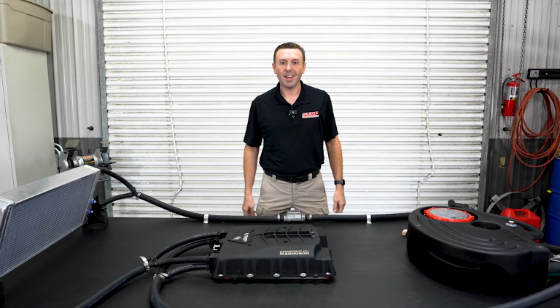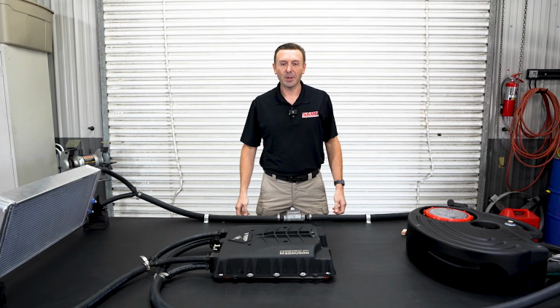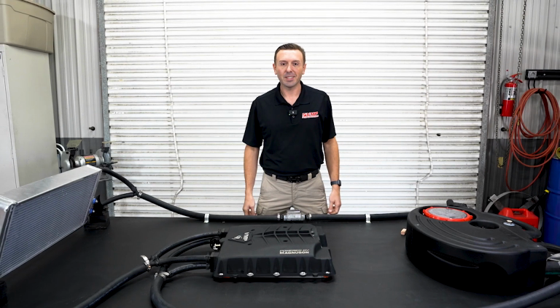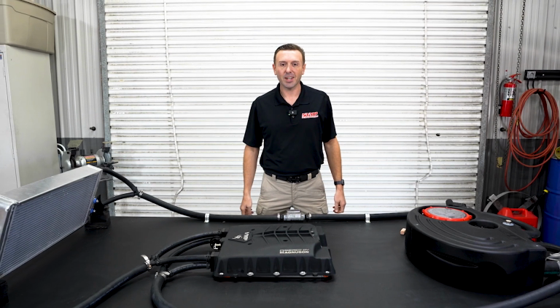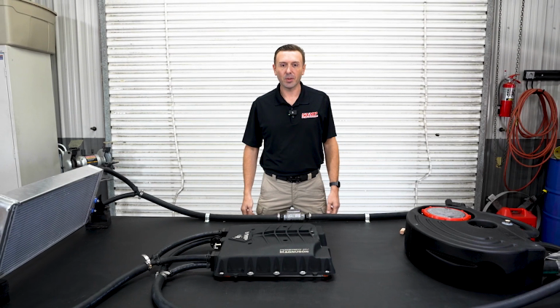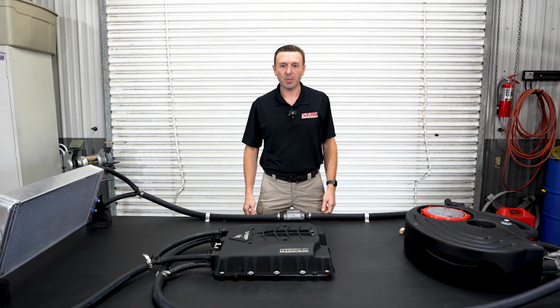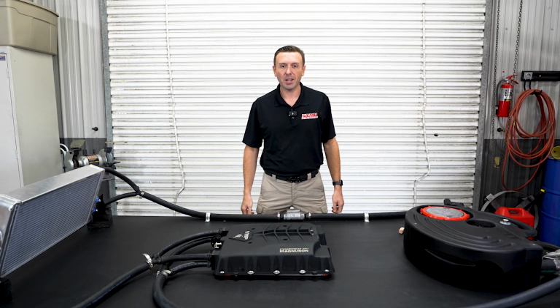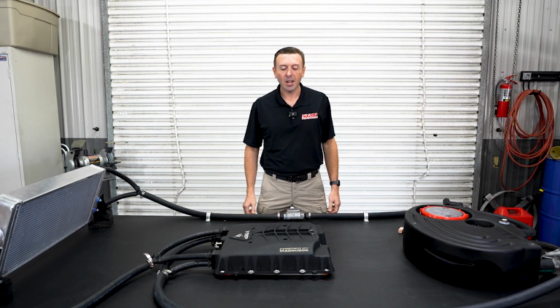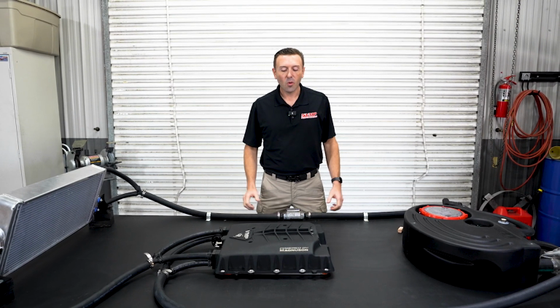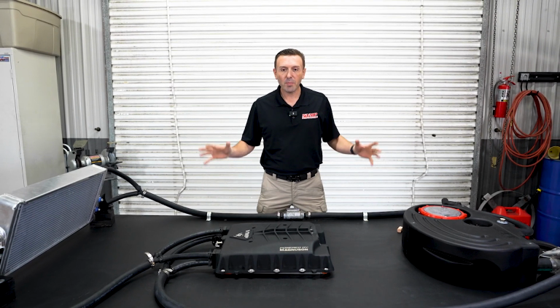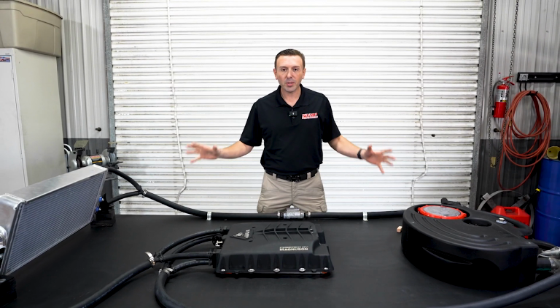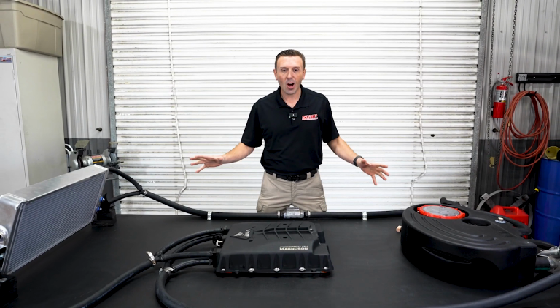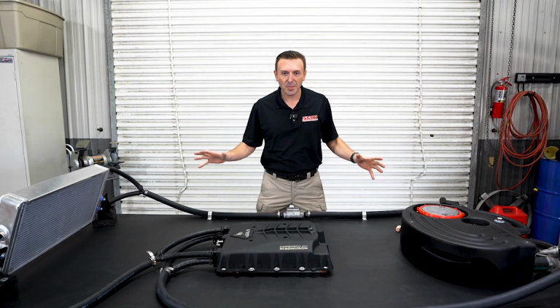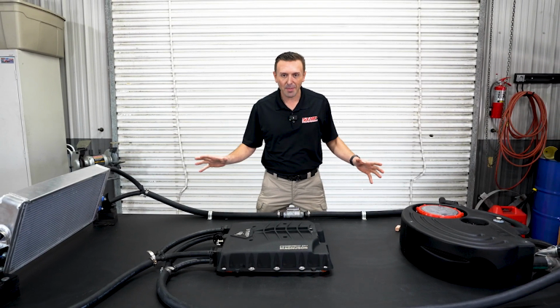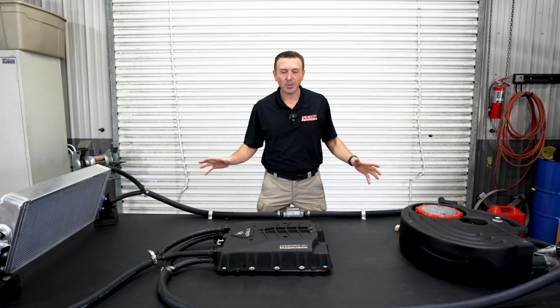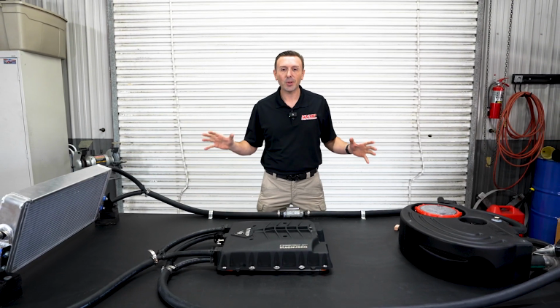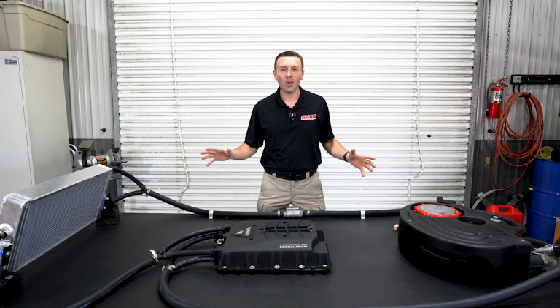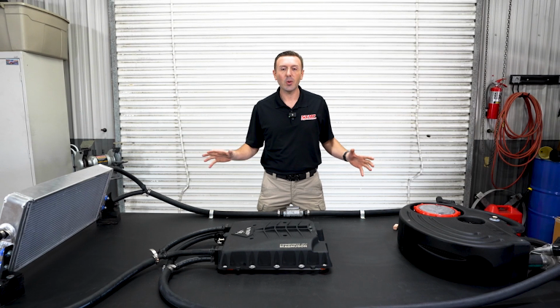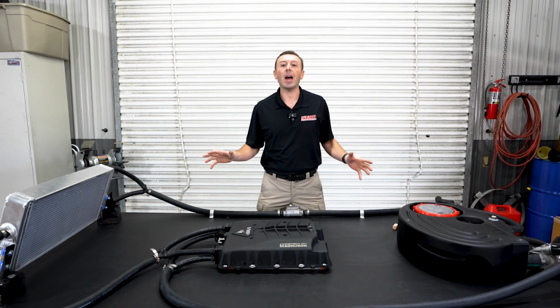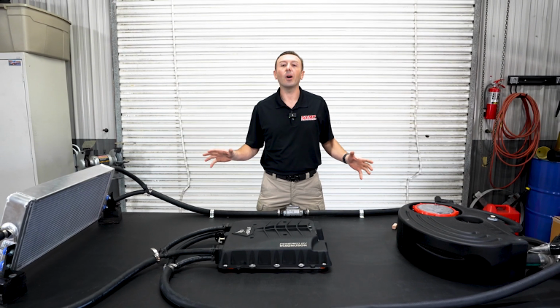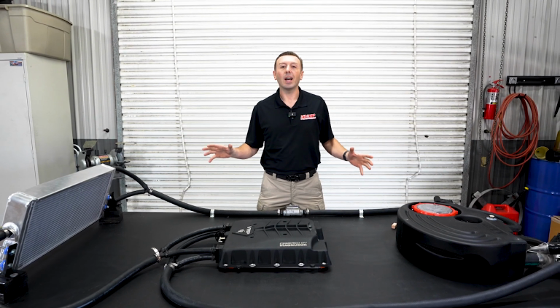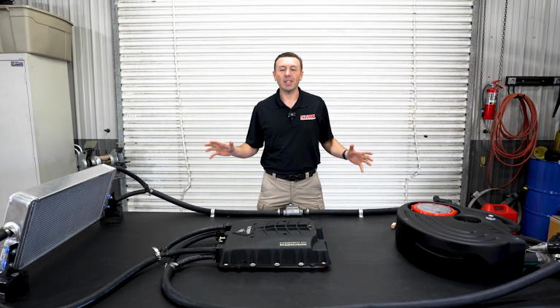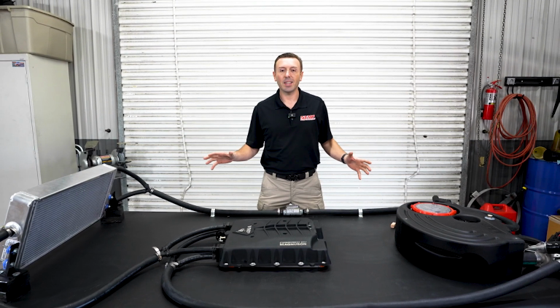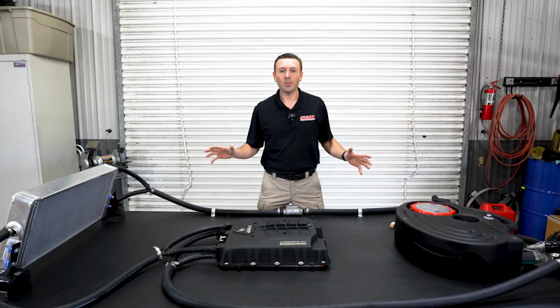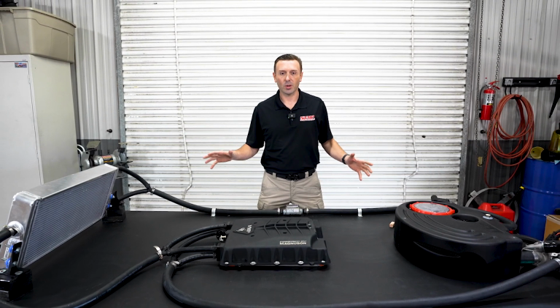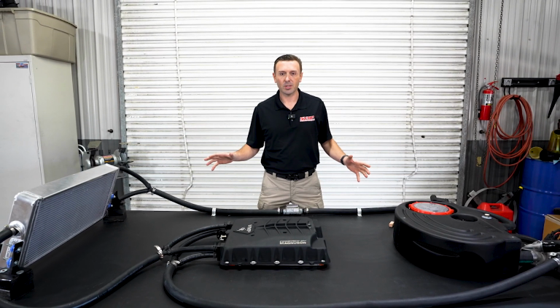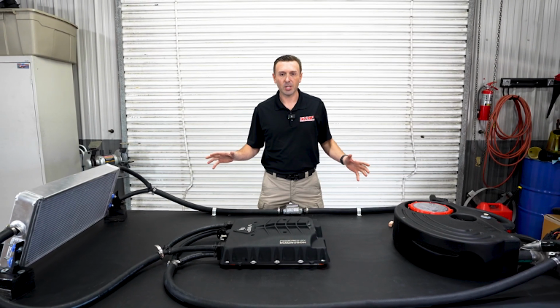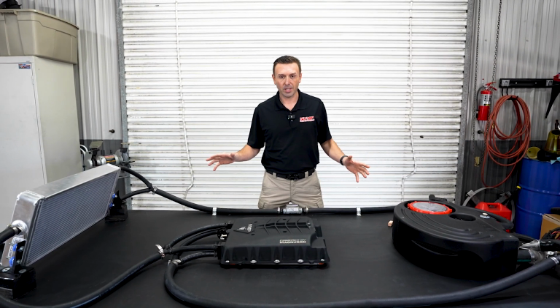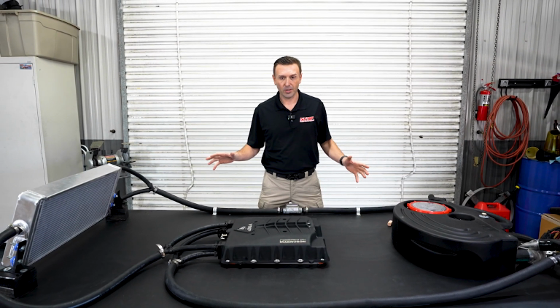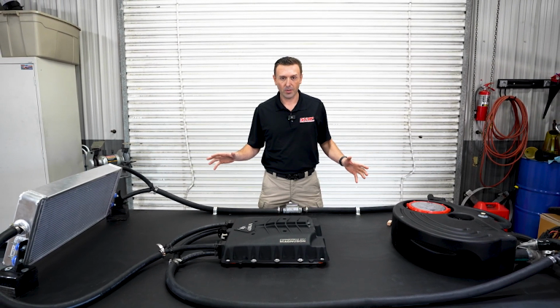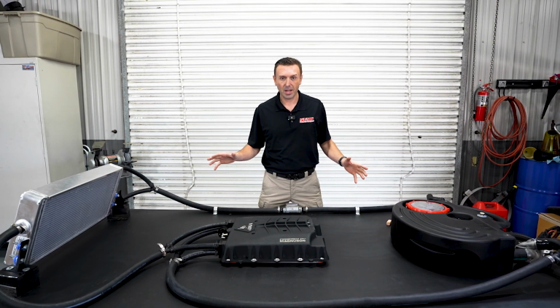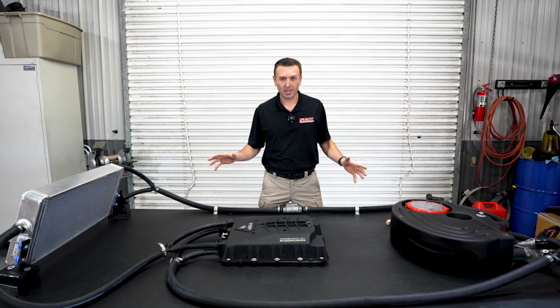Hey everybody, Justin with VMP here. We built this awesome table to show you how an ice tank works, particularly the new VMP ice tank.